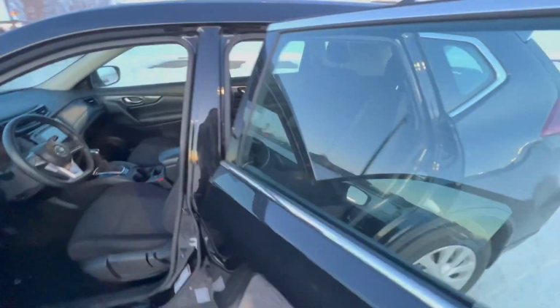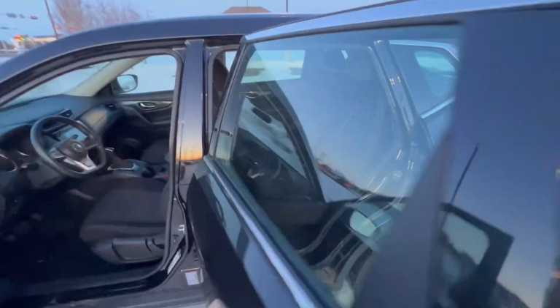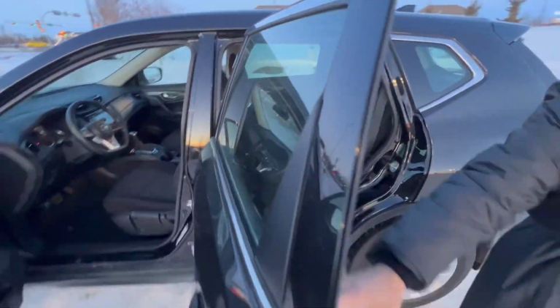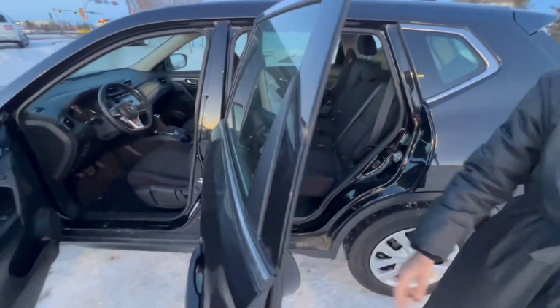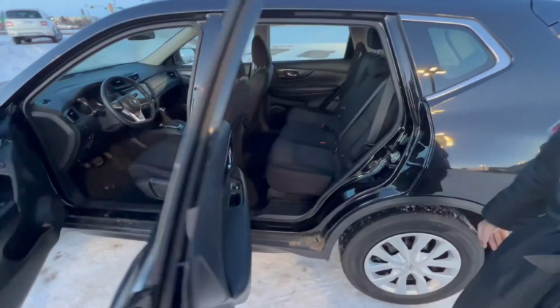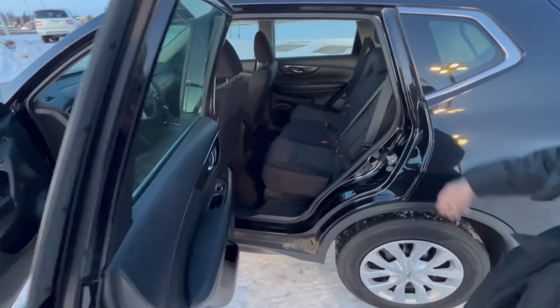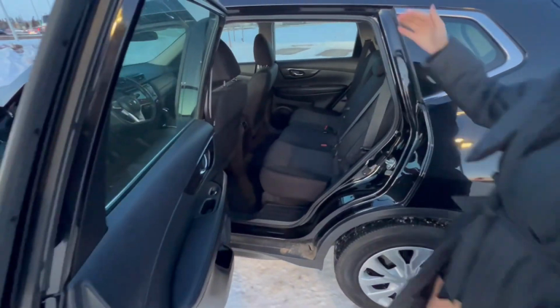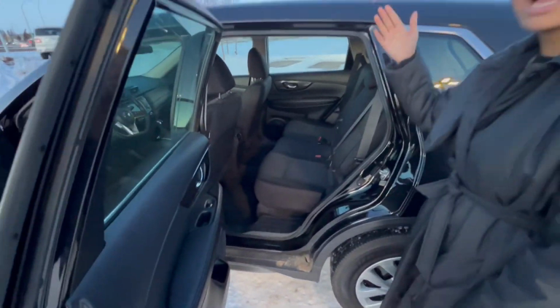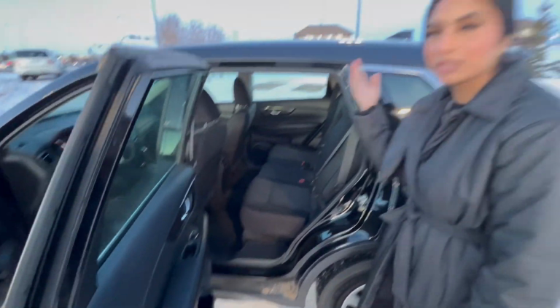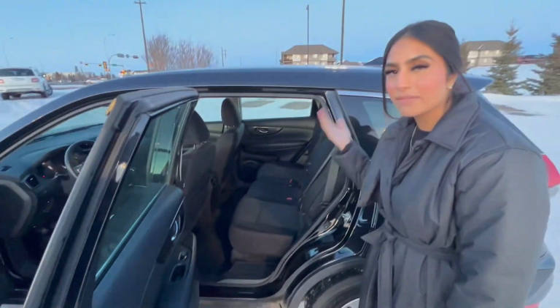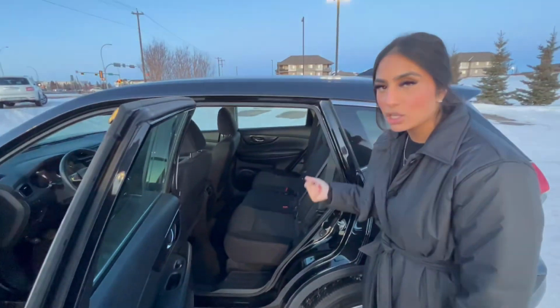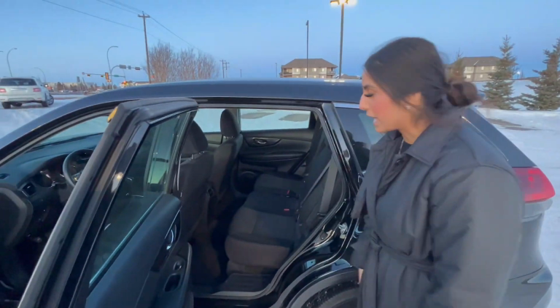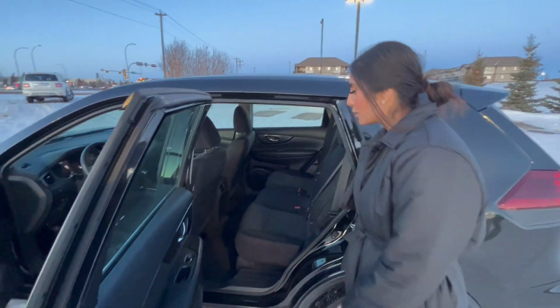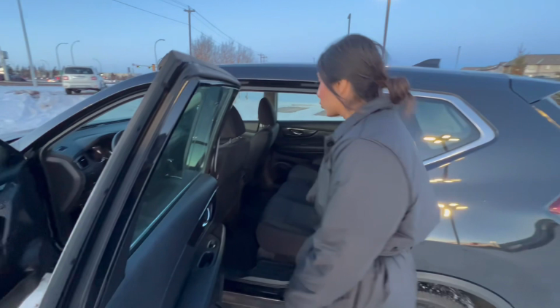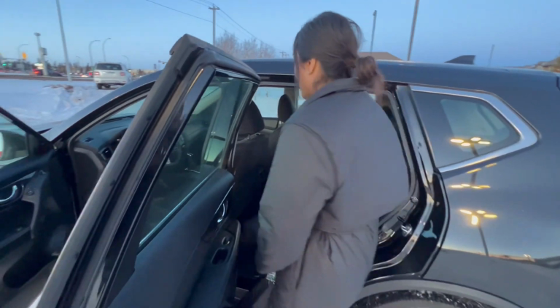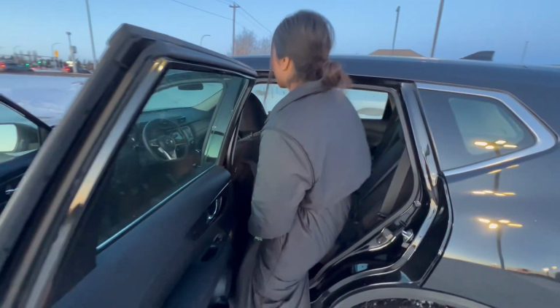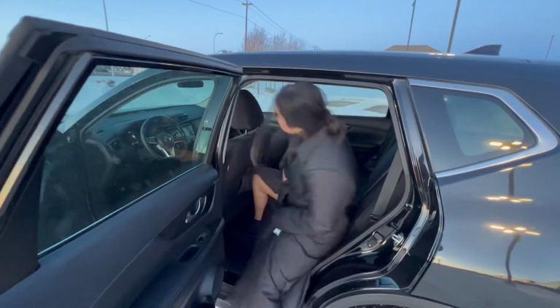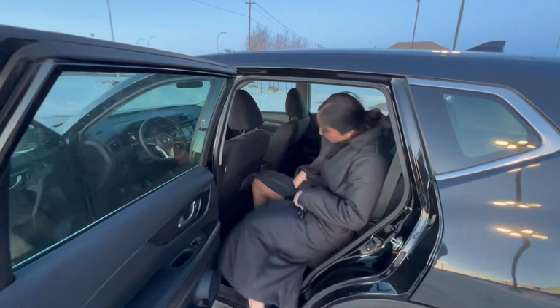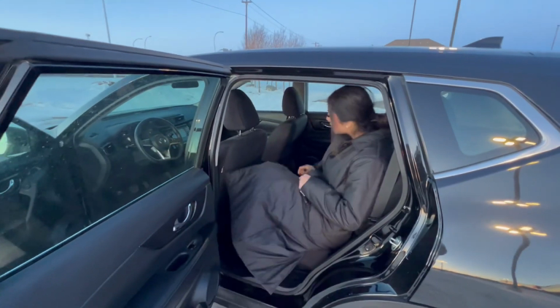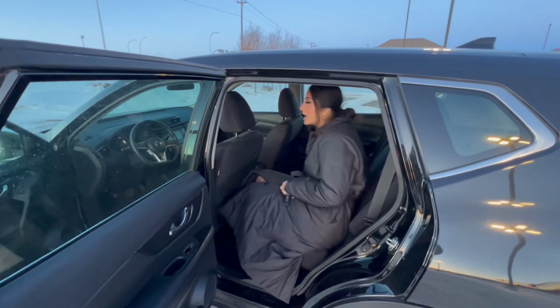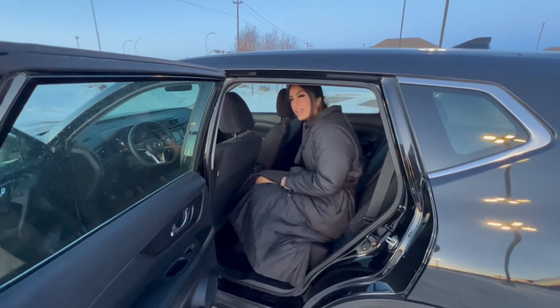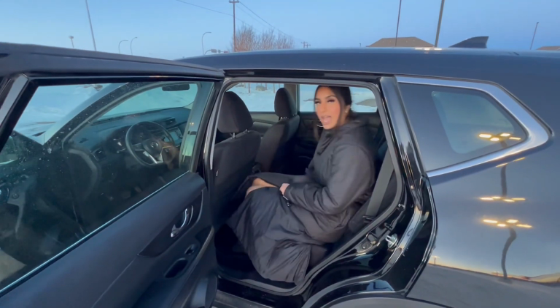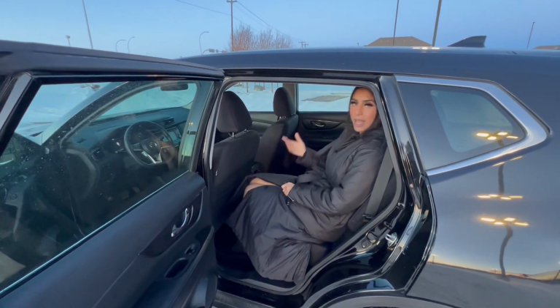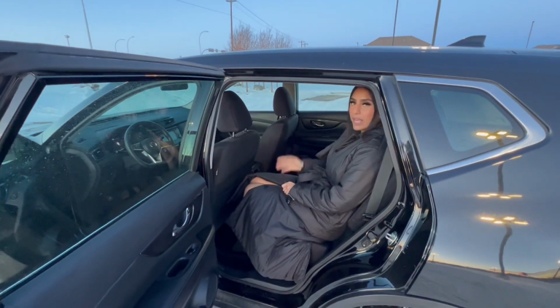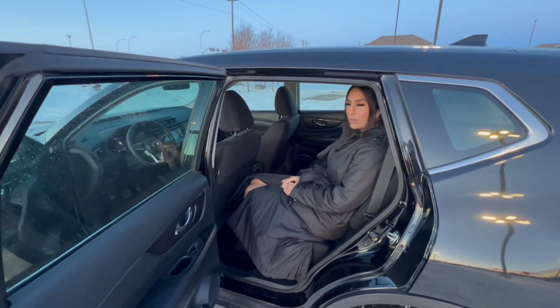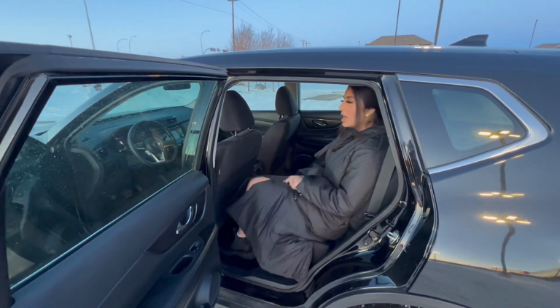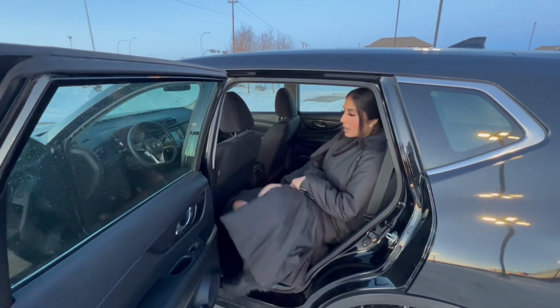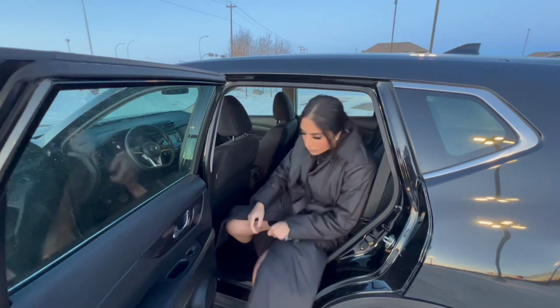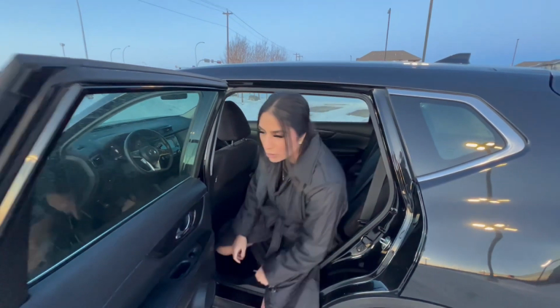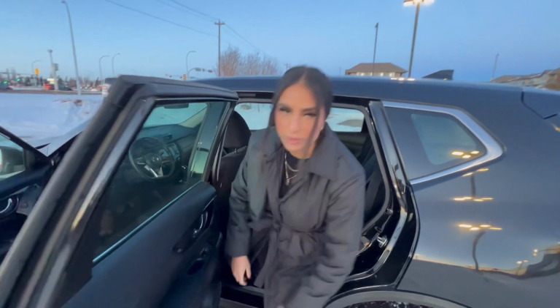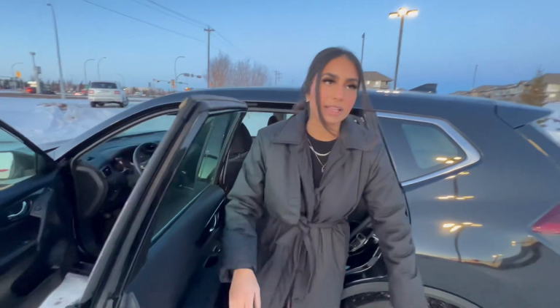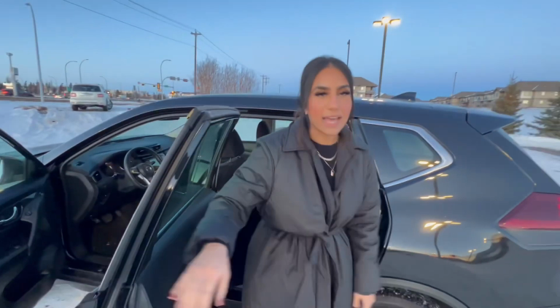You can see there's tons of space back here. You can tell I'm clearly a very tall gal, but I'll crawl back here. You can see there's tons of headroom and legroom — good for any road trips or anything like that.